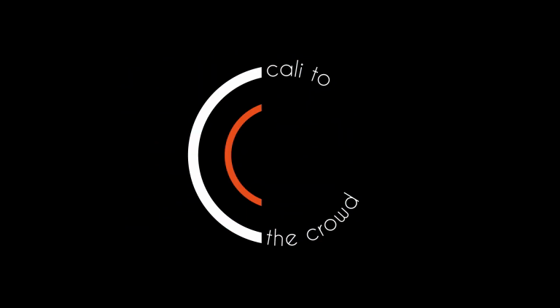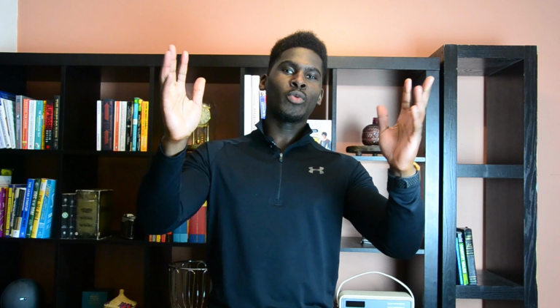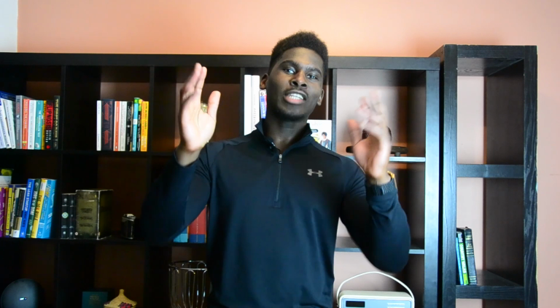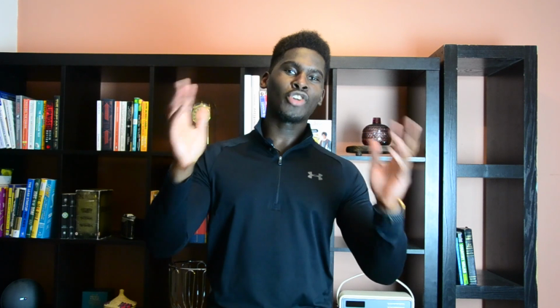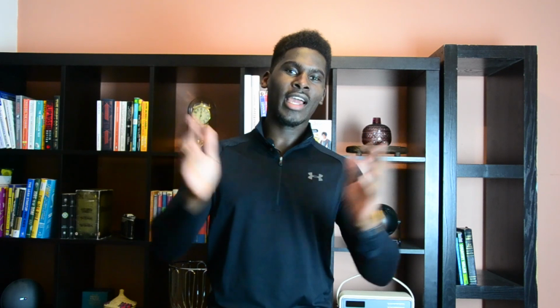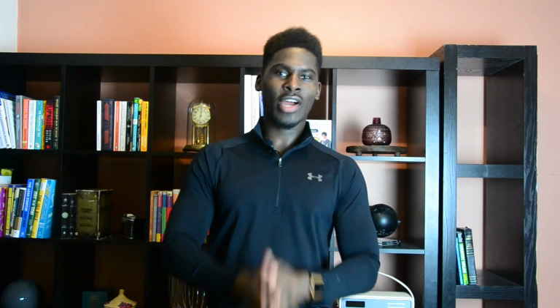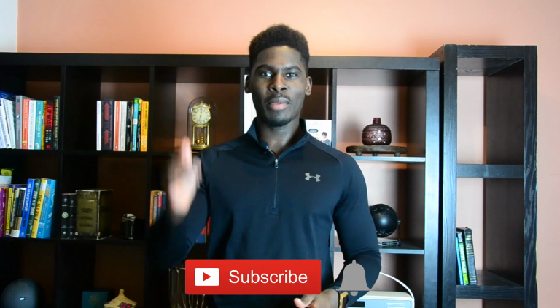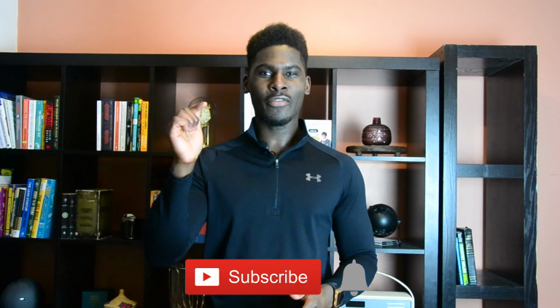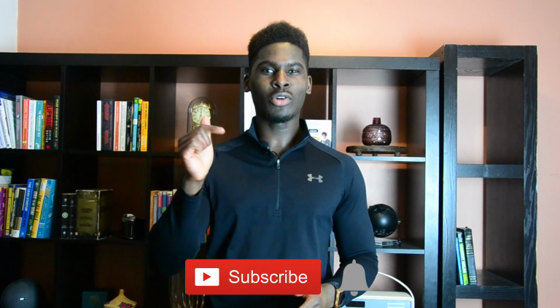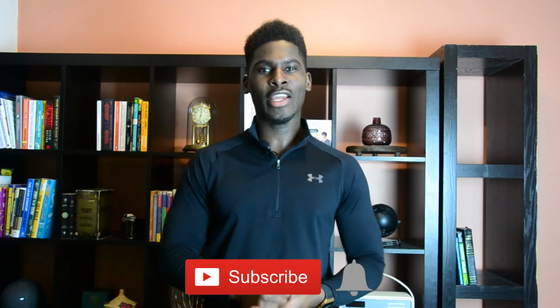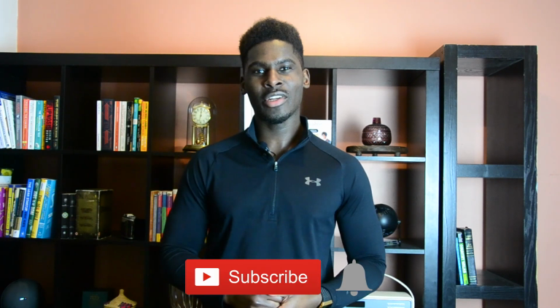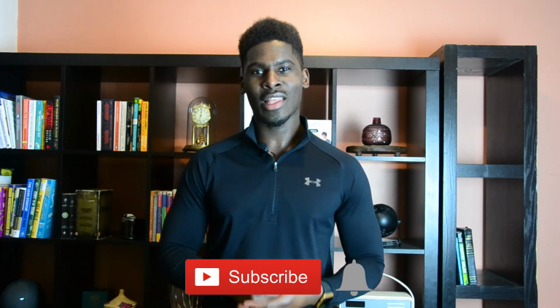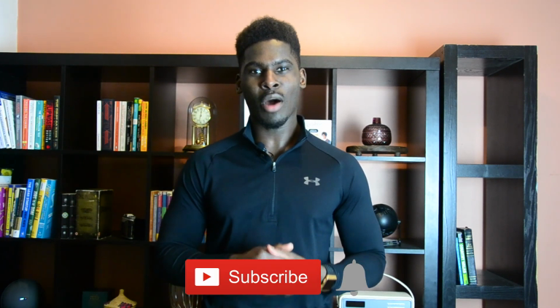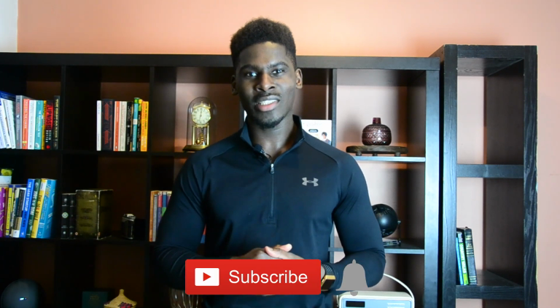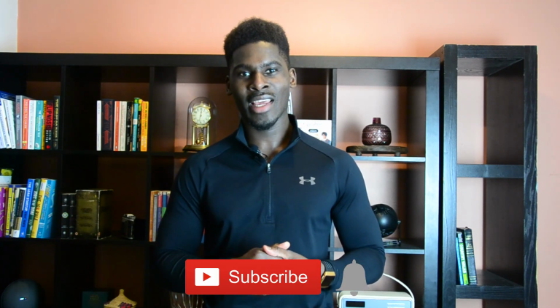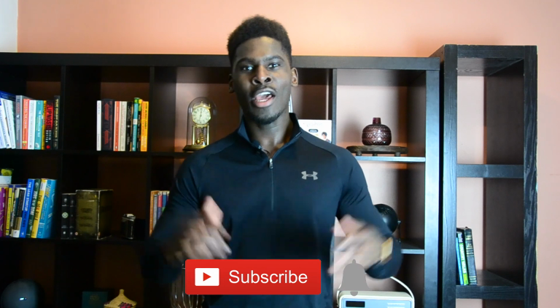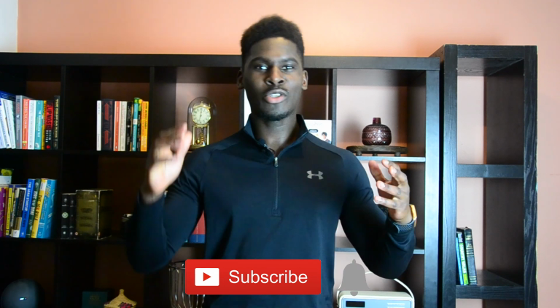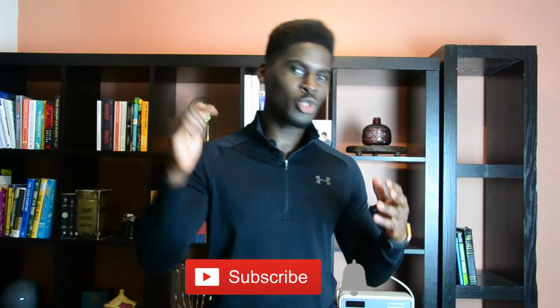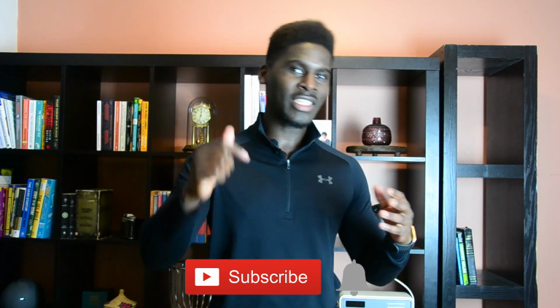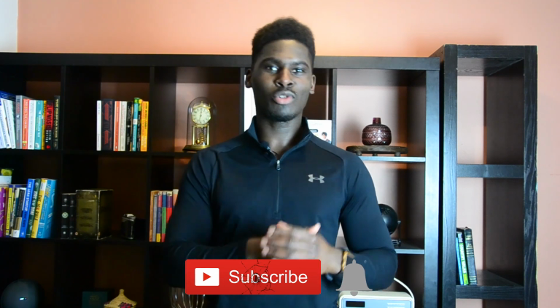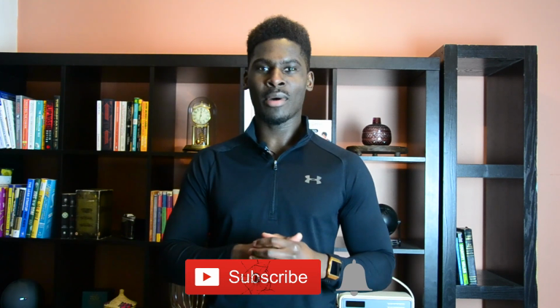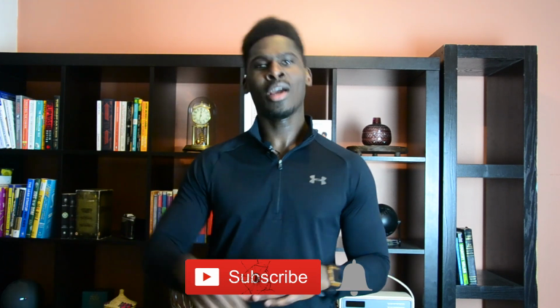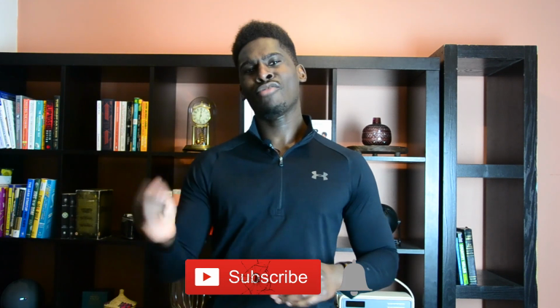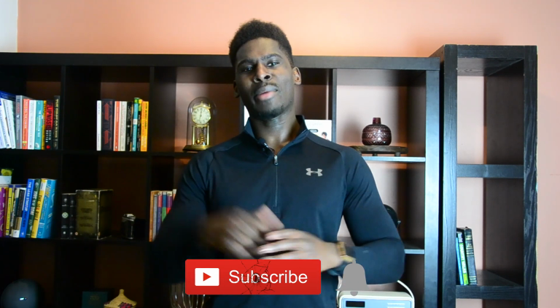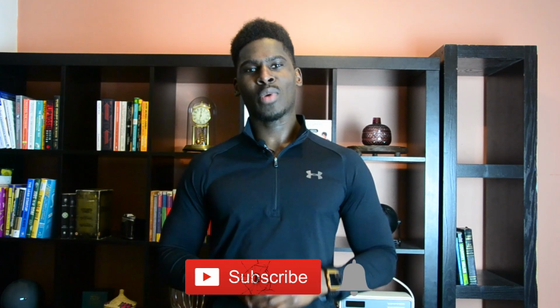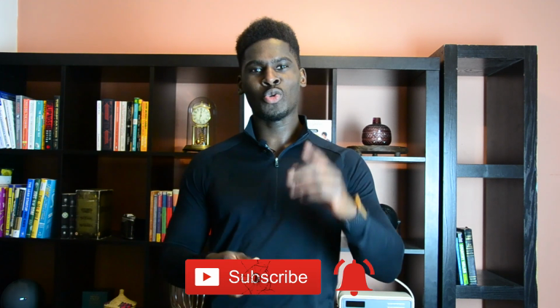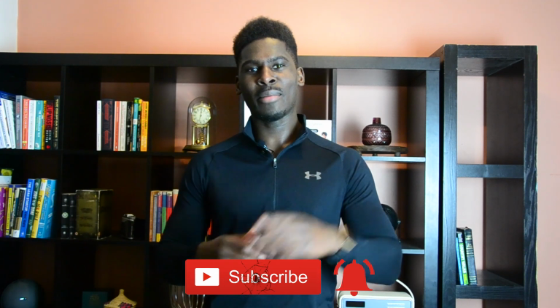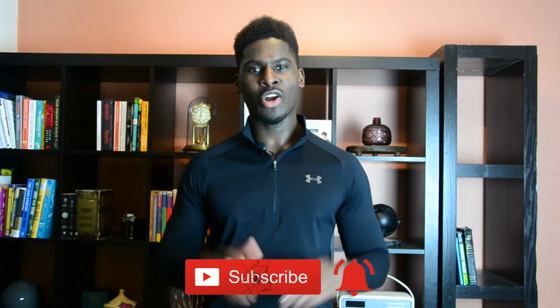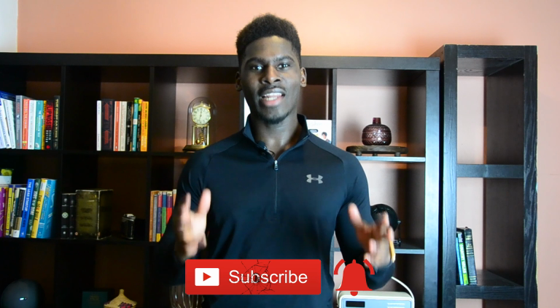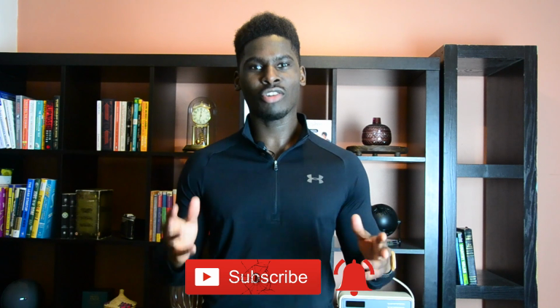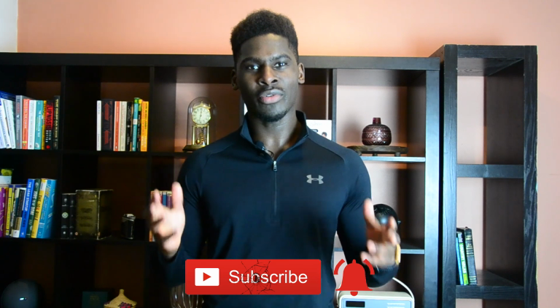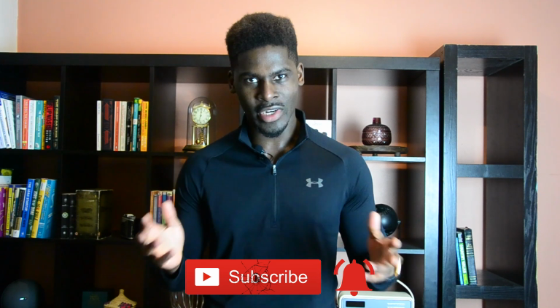If you would like to join the Cali Crowd and be part of the motivating community that we are building here, be sure to smash that subscribe button and ring the bell so you never miss out on a Cali Crowd video.